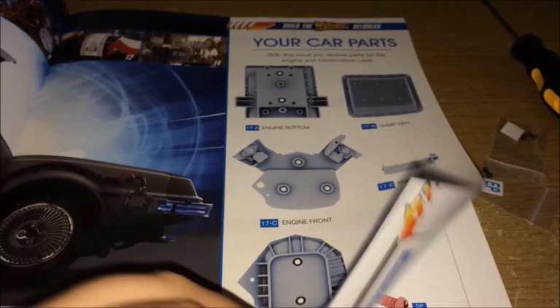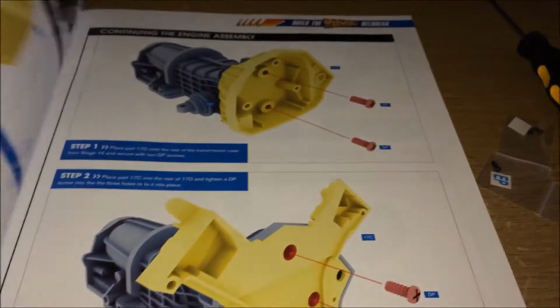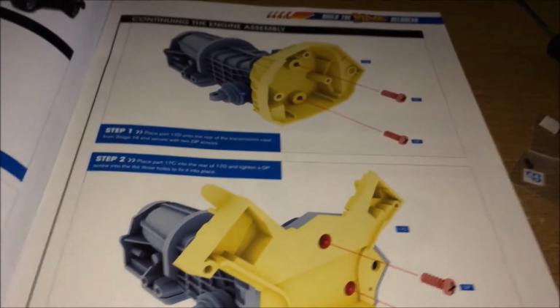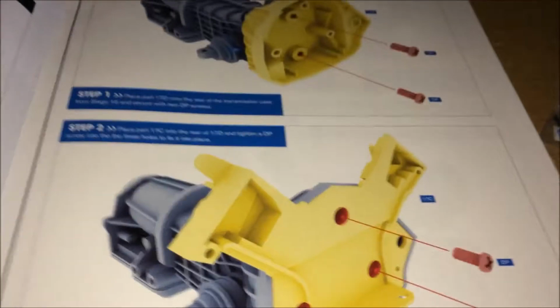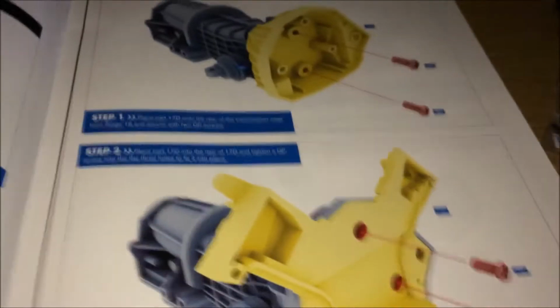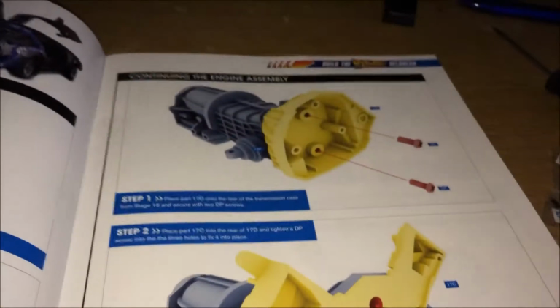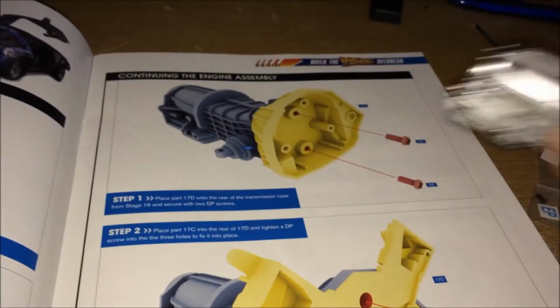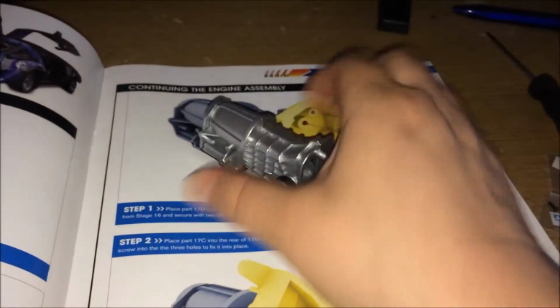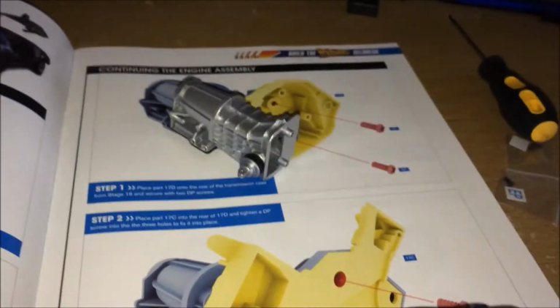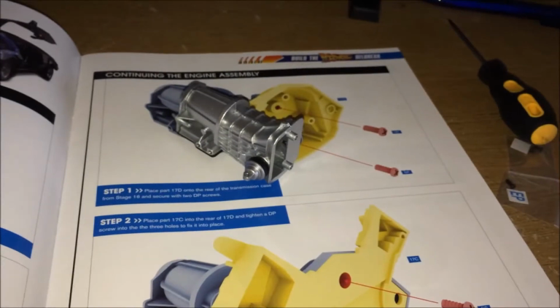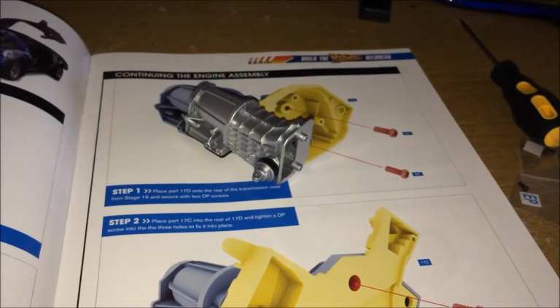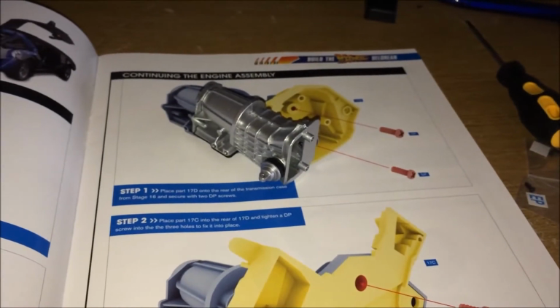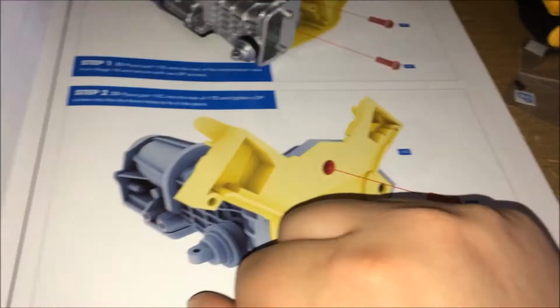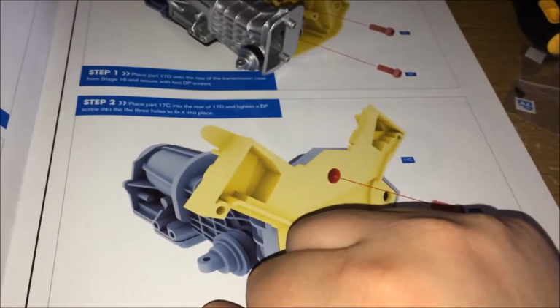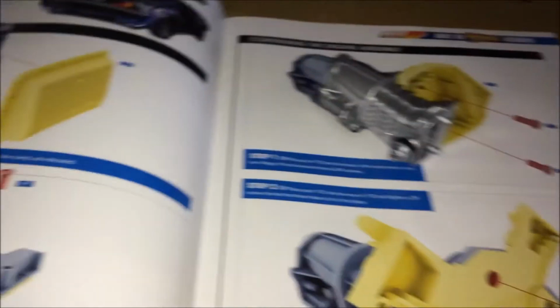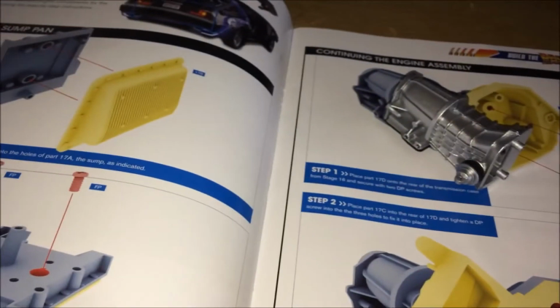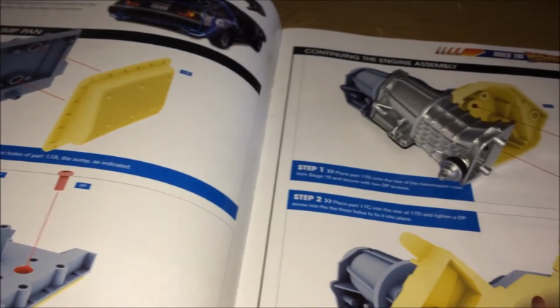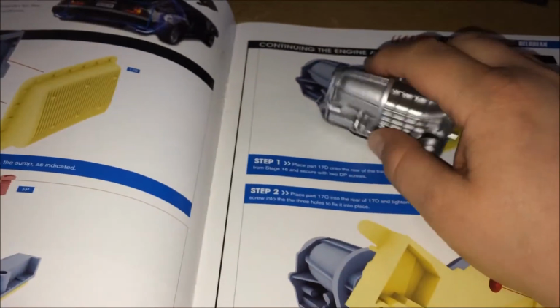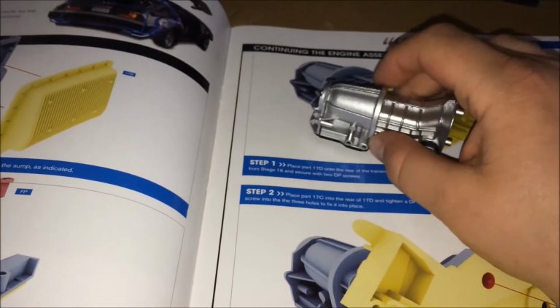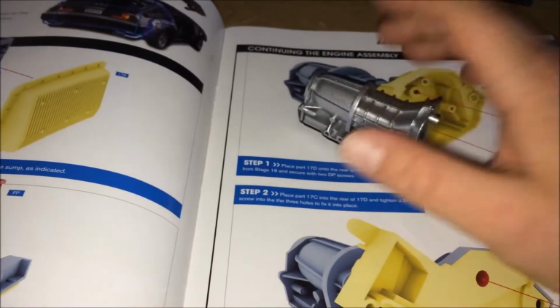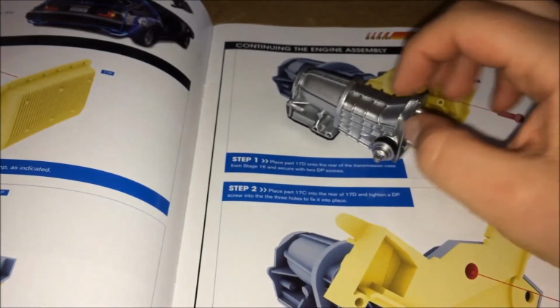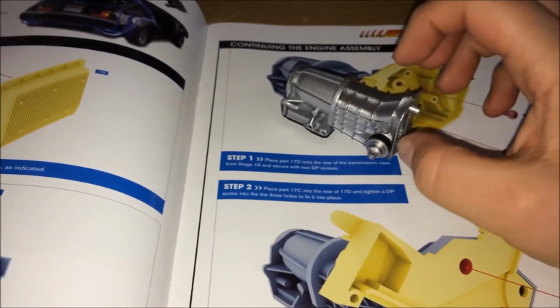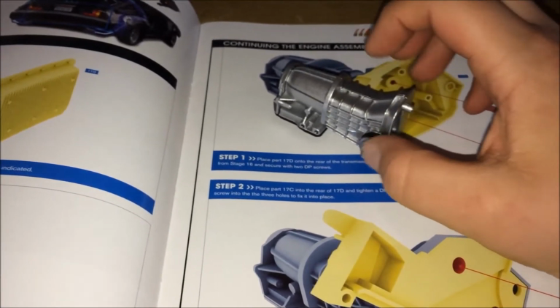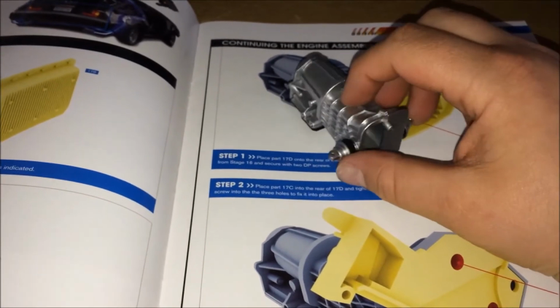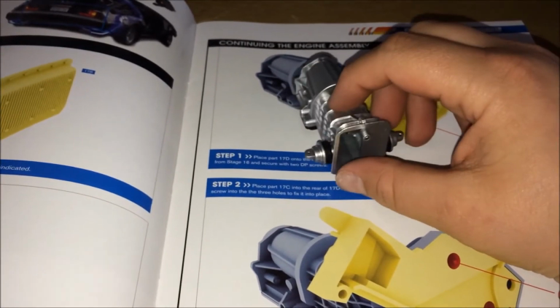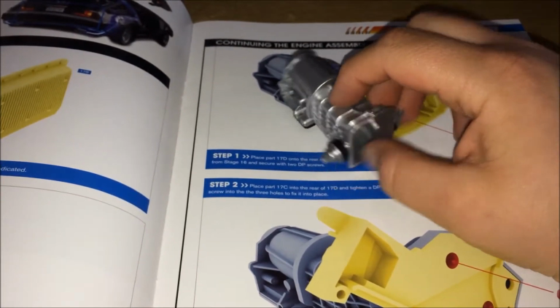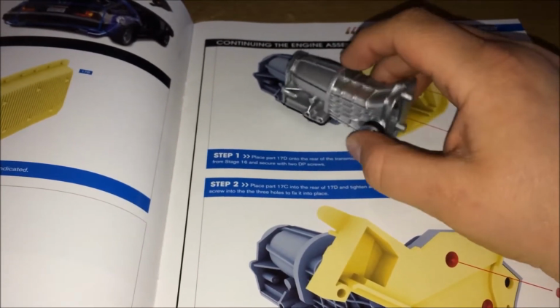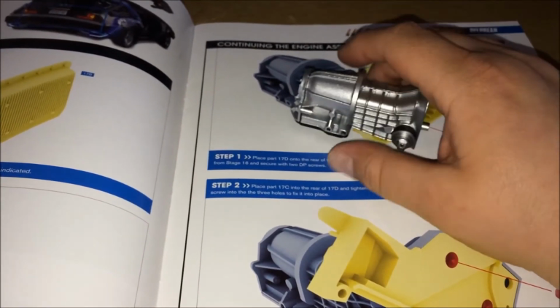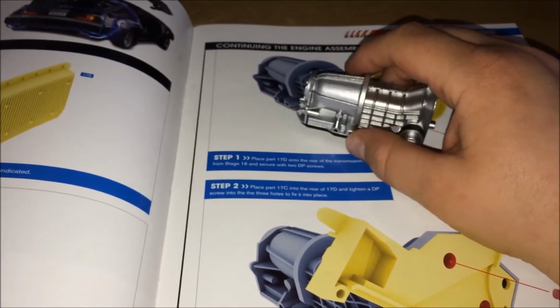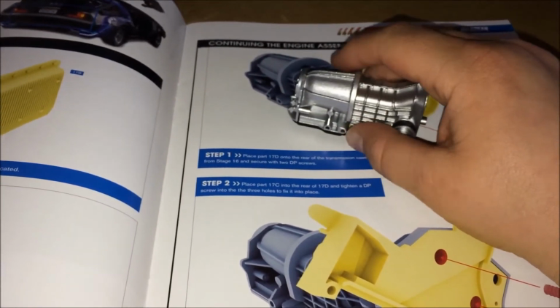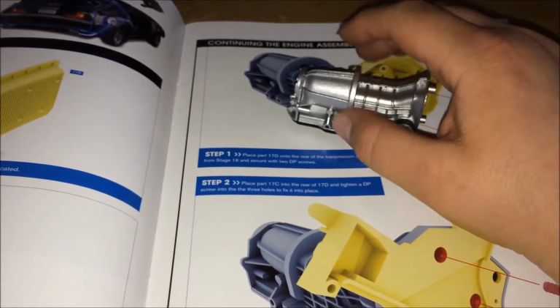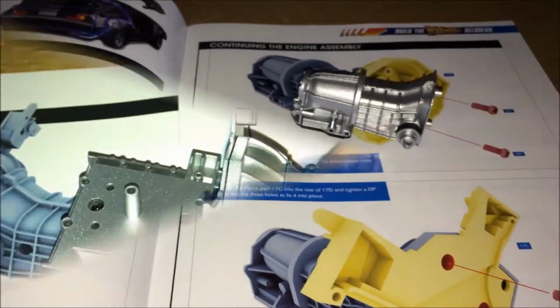So furthering on from the gearbox build, which is this, we will be building part of the rest of this and starting to start on the engine now. So let's crack on and see how we go.